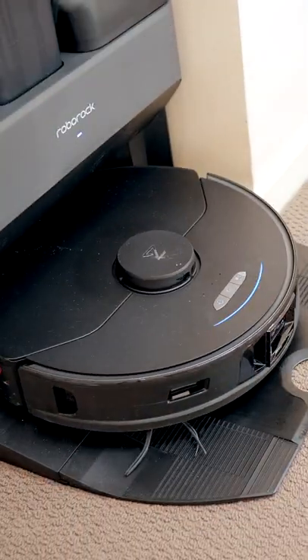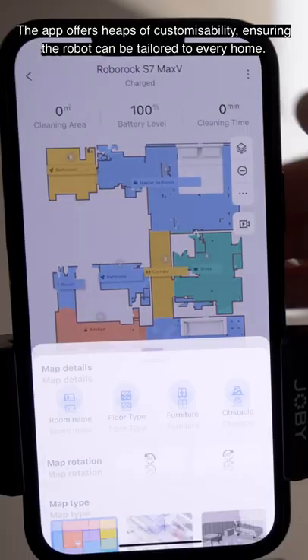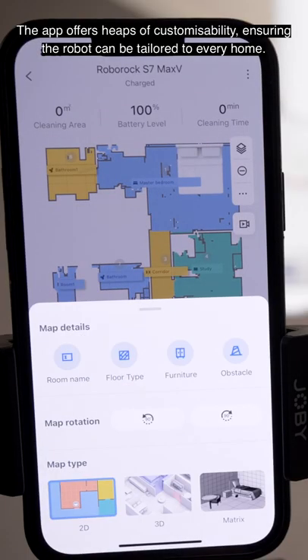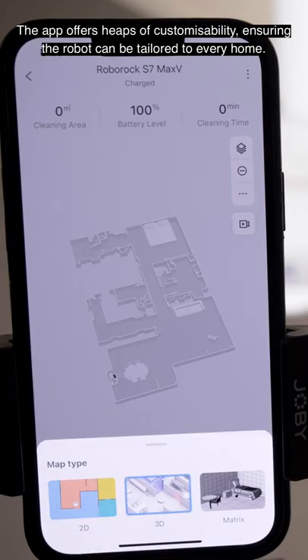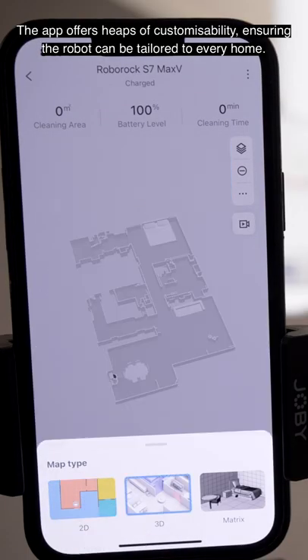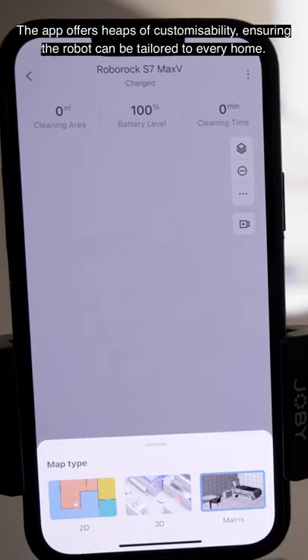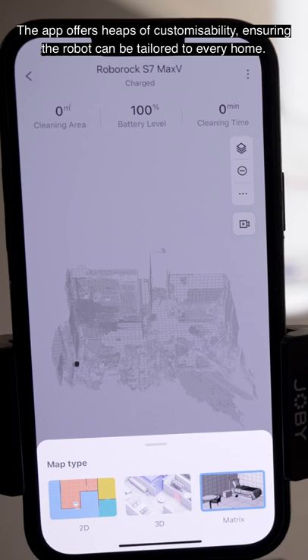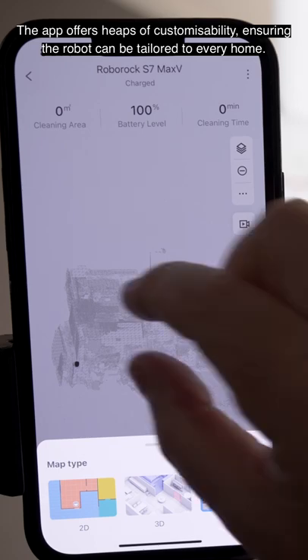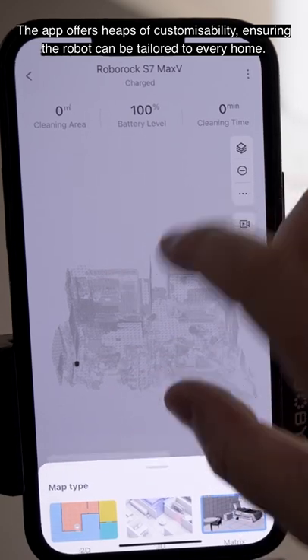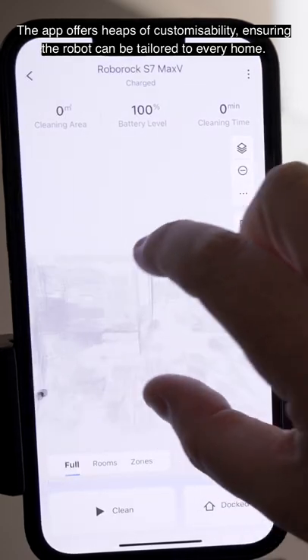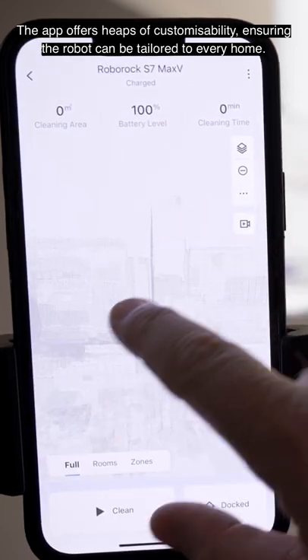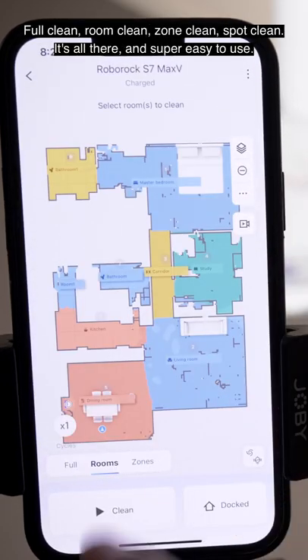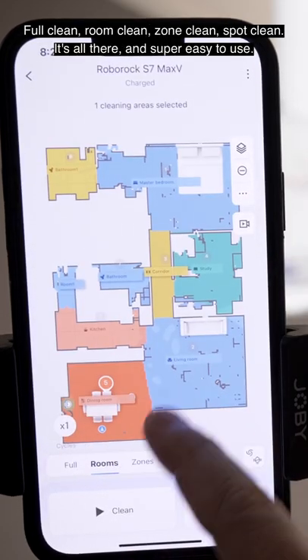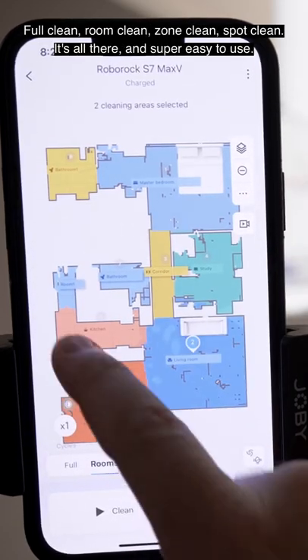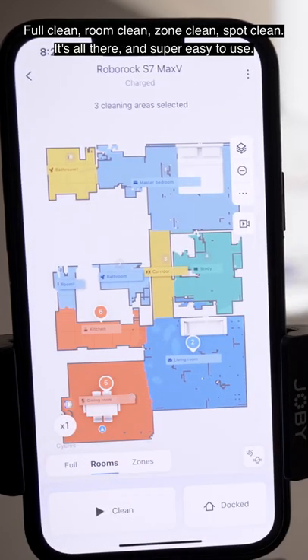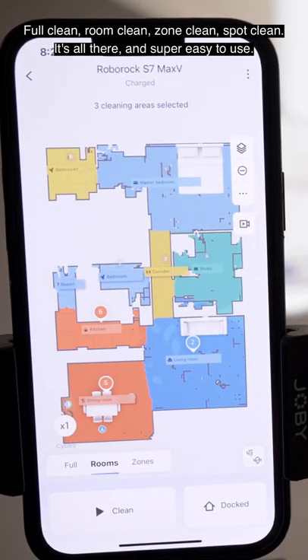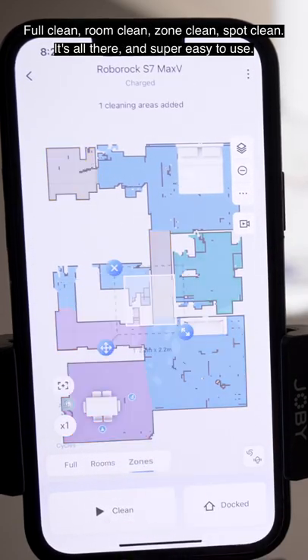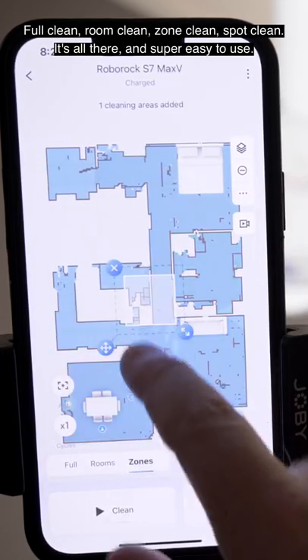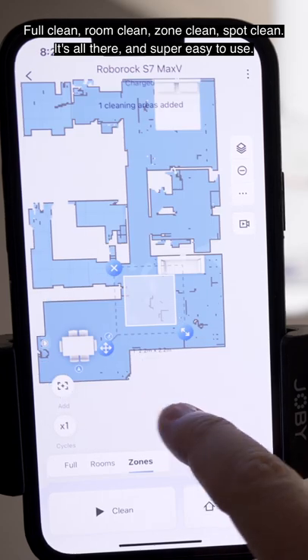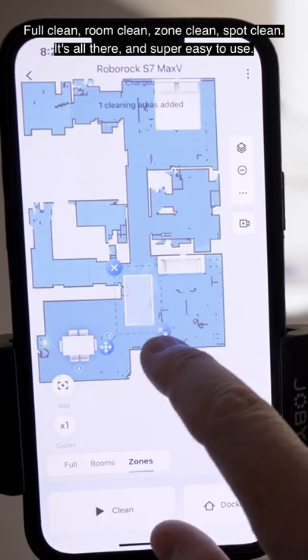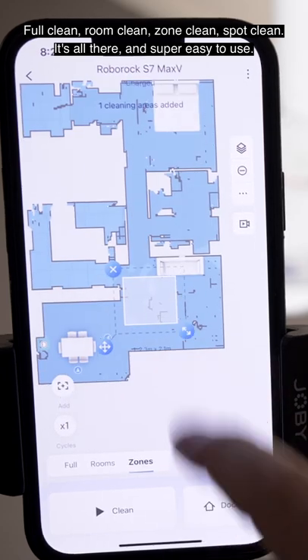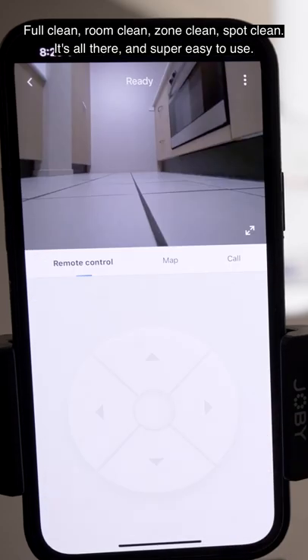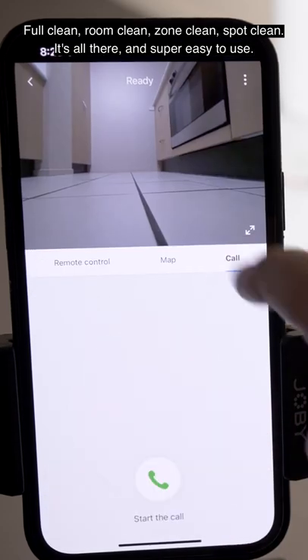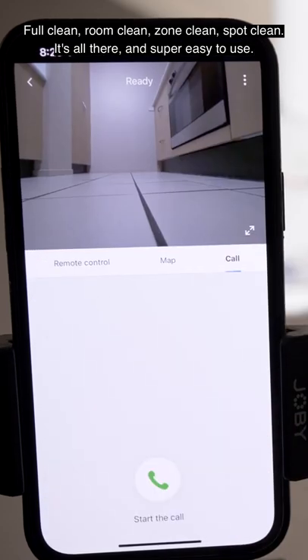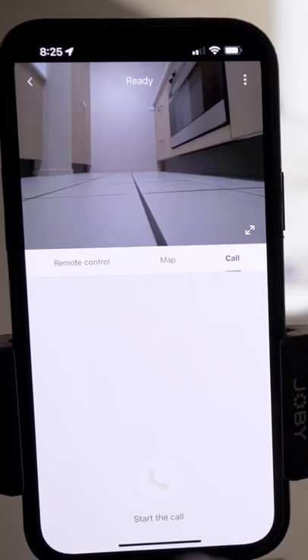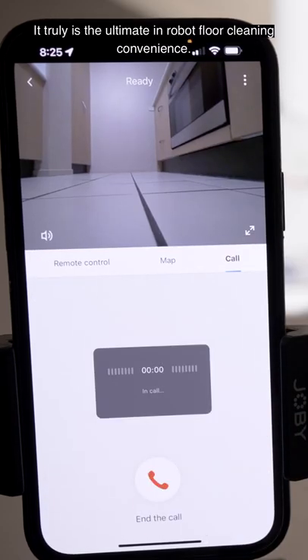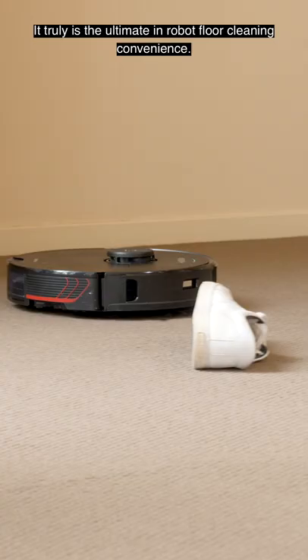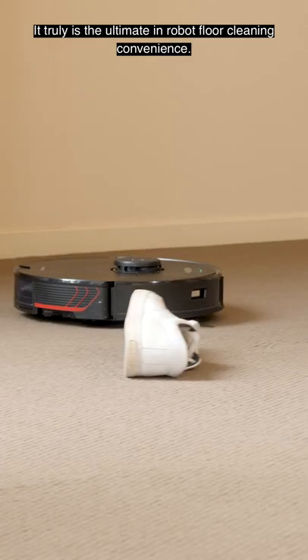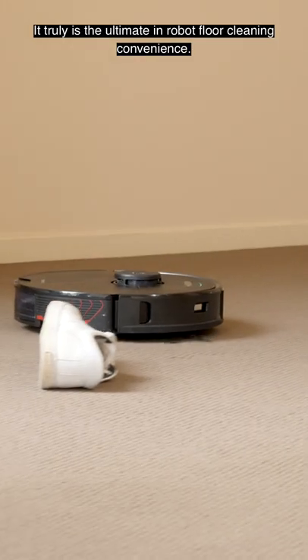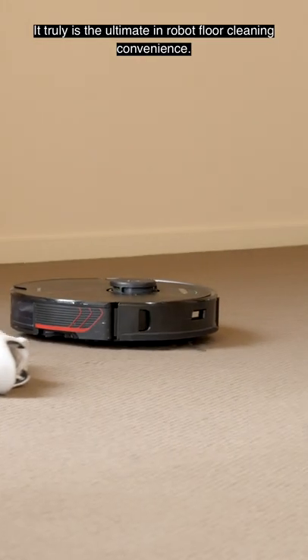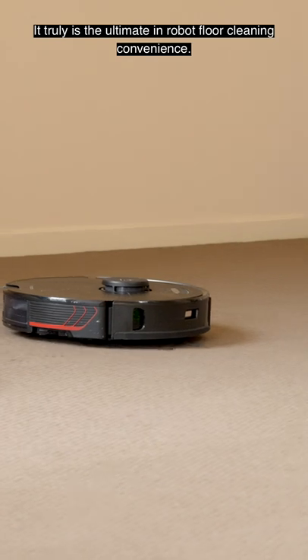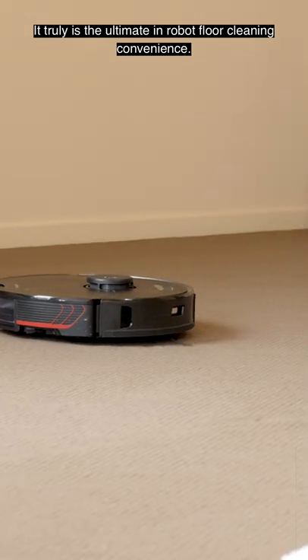The app offers heaps of customisability, ensuring the robot can be tailored to every home. Full clean, room clean, zone clean, spot clean — it's all there and super easy to use. It truly is the ultimate in robot floor cleaning convenience.